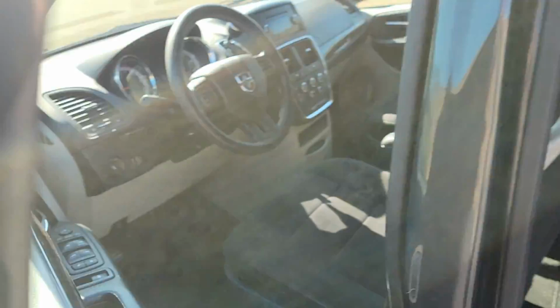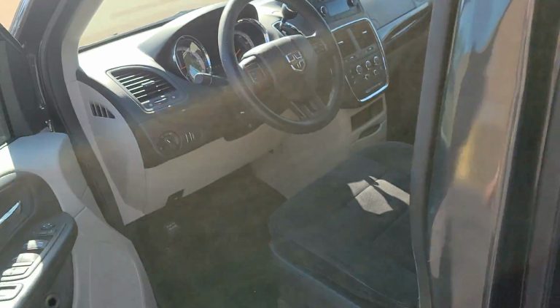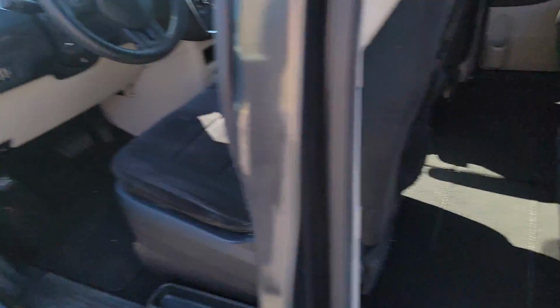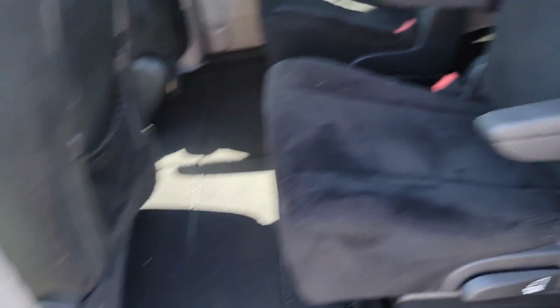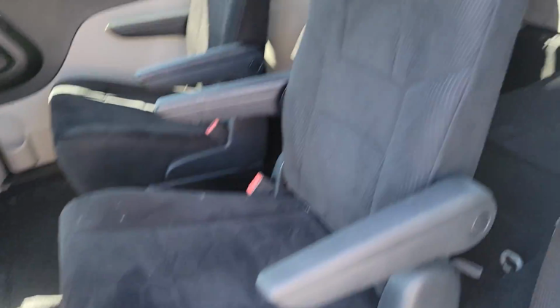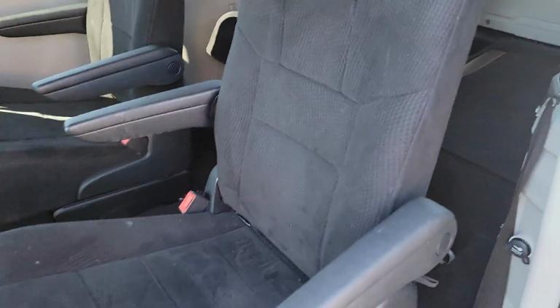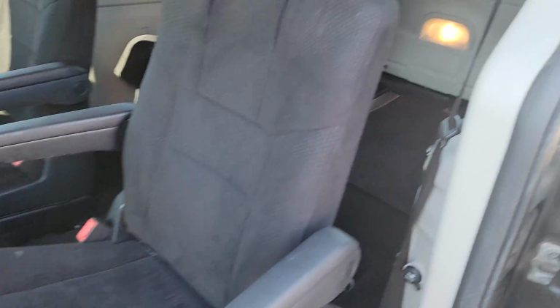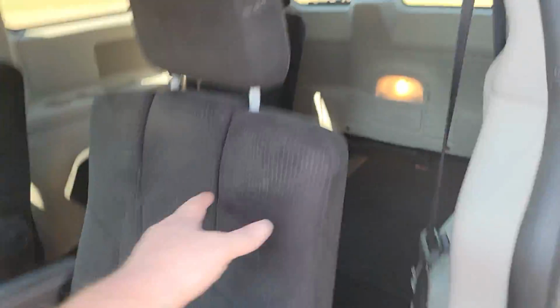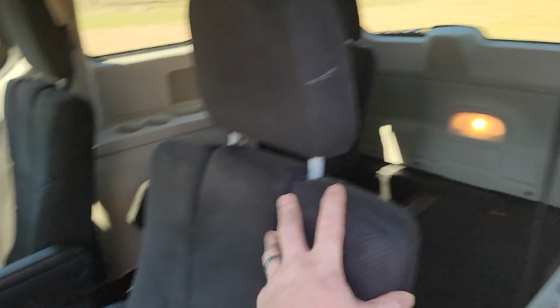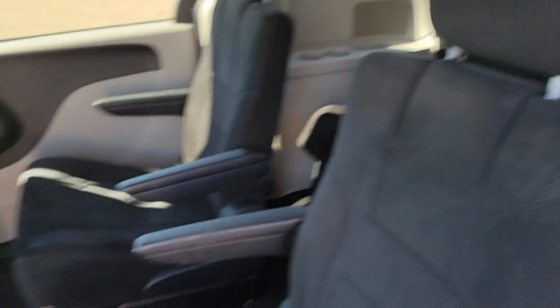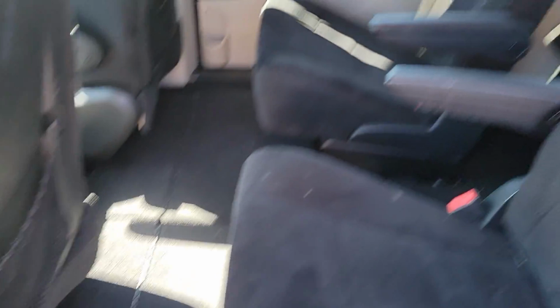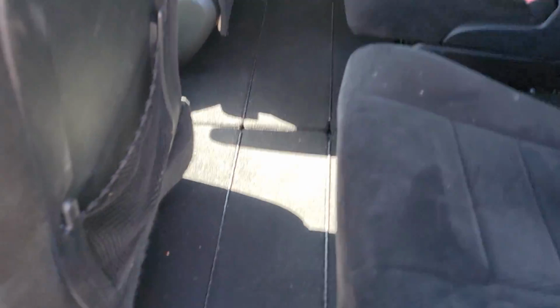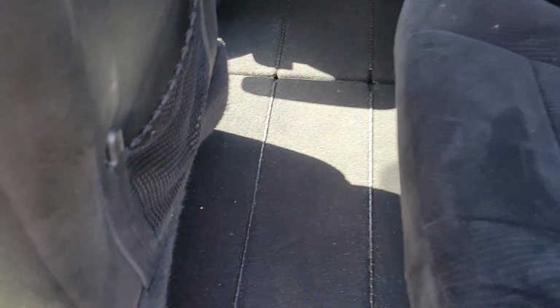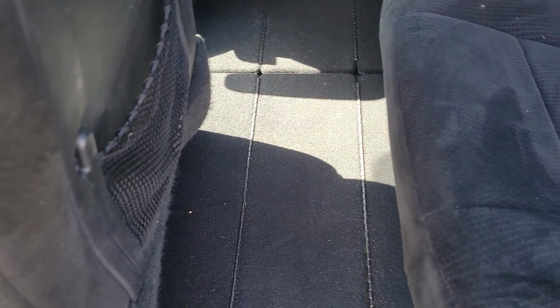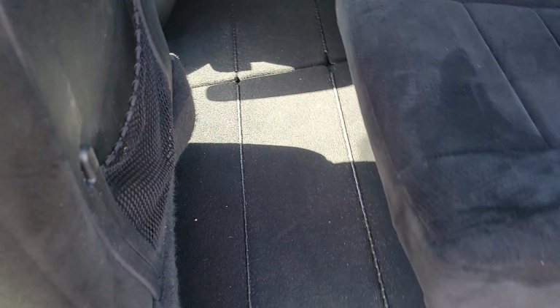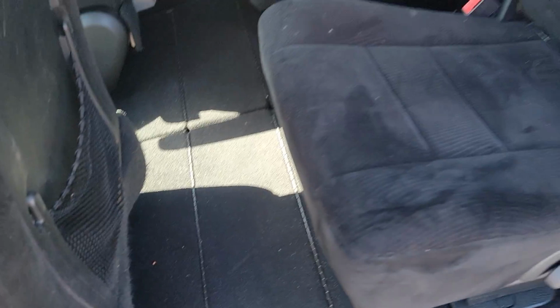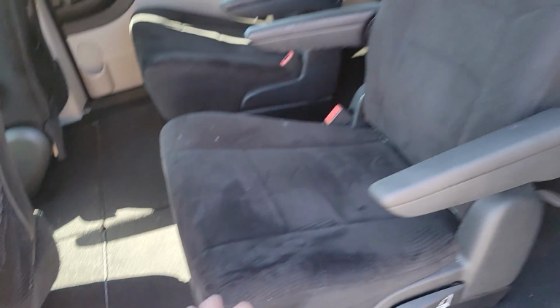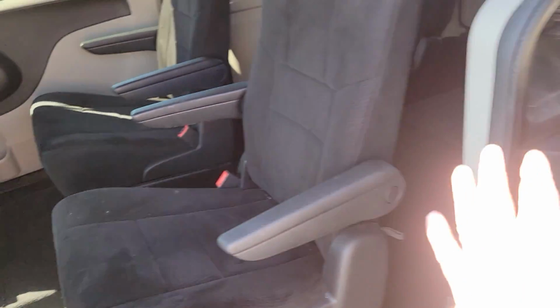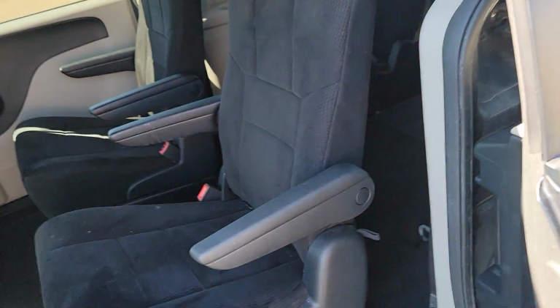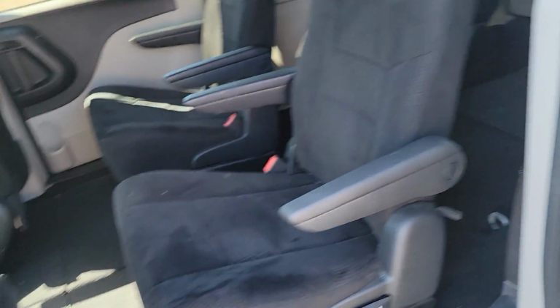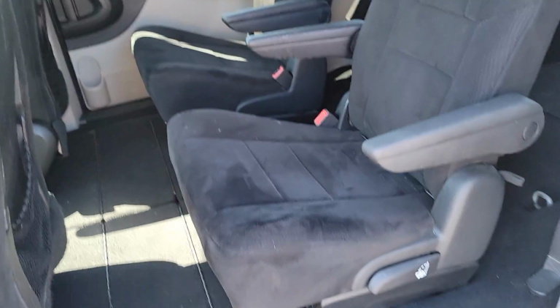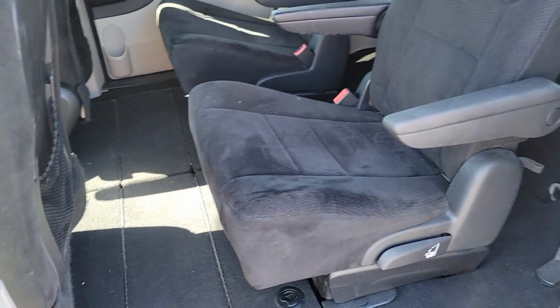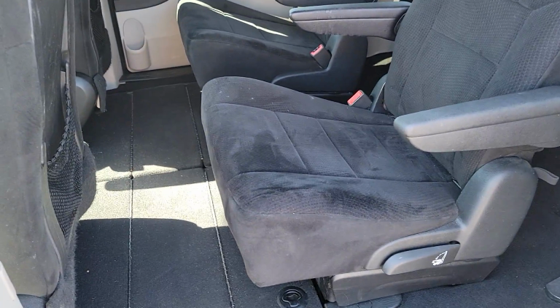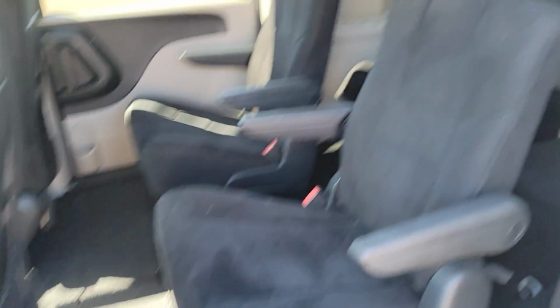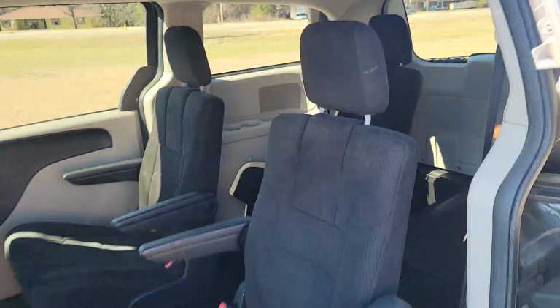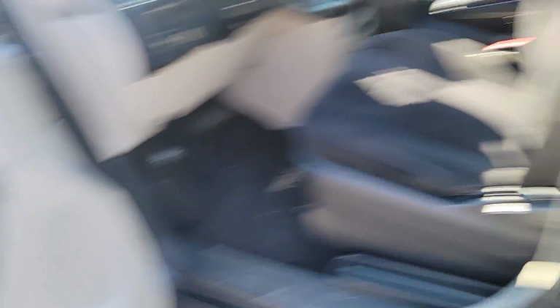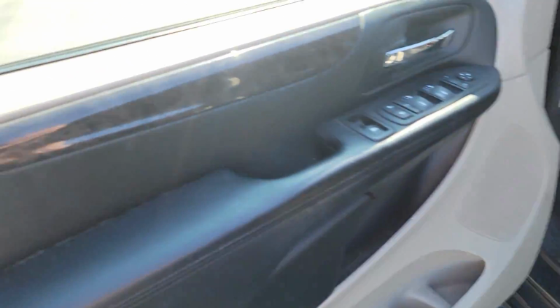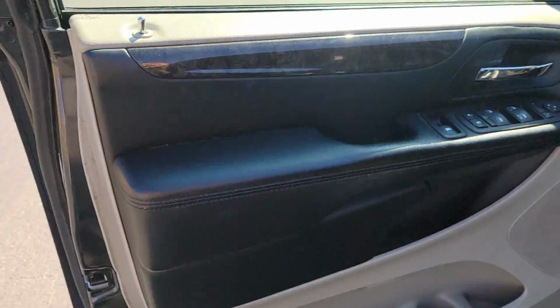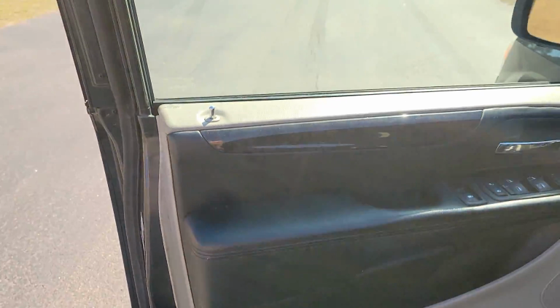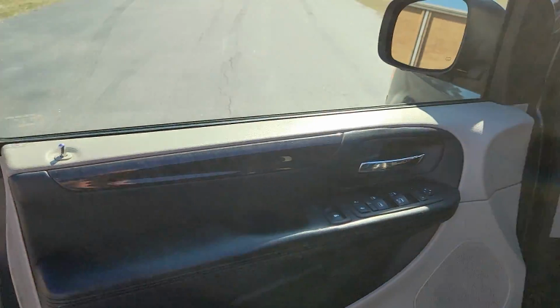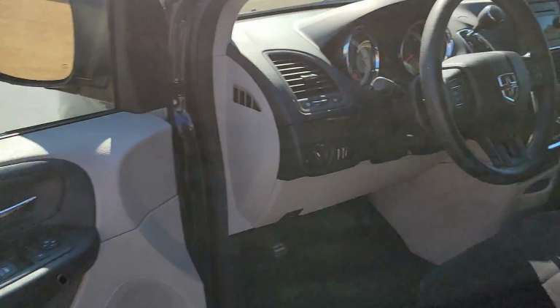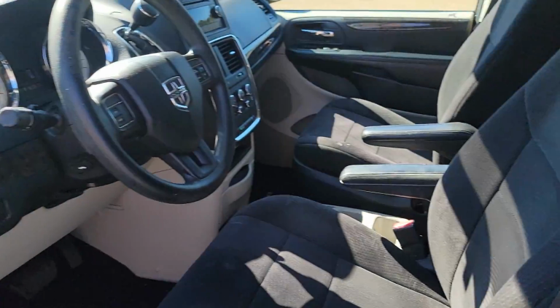There is a button on the fob as well. These seats actually store all the way flat down underneath the floor, so you have one gigantic flat floor and you could be living that camper life. Totally serious.